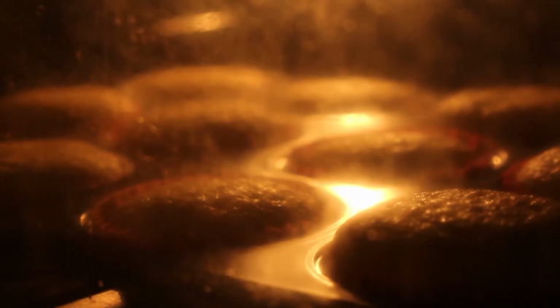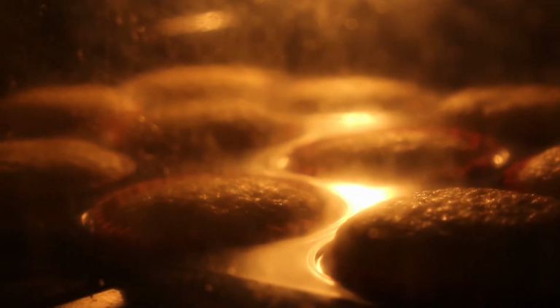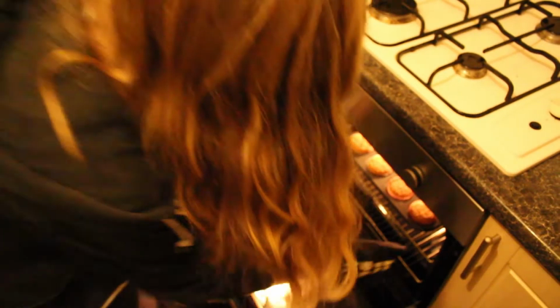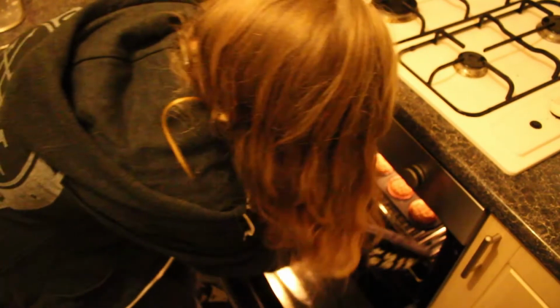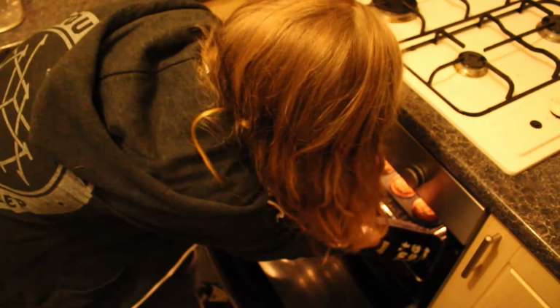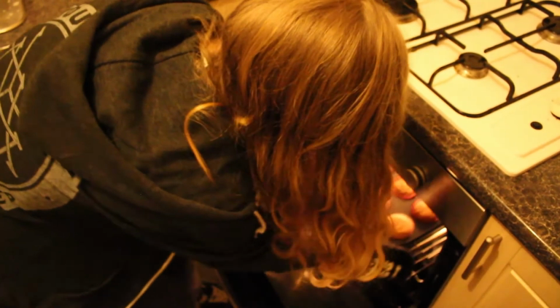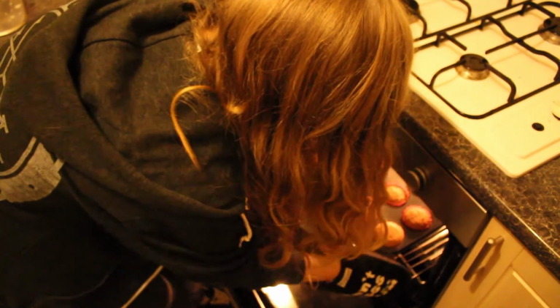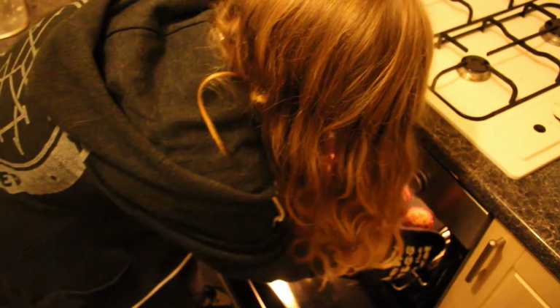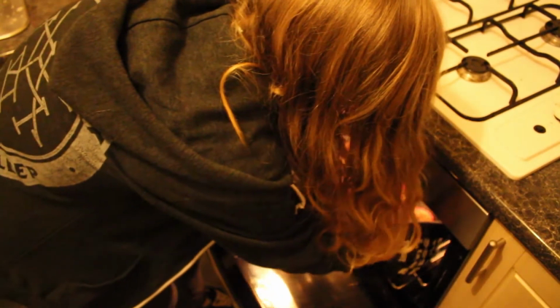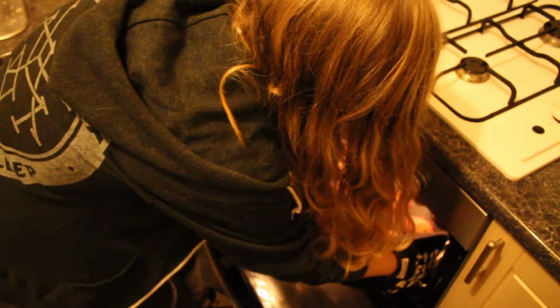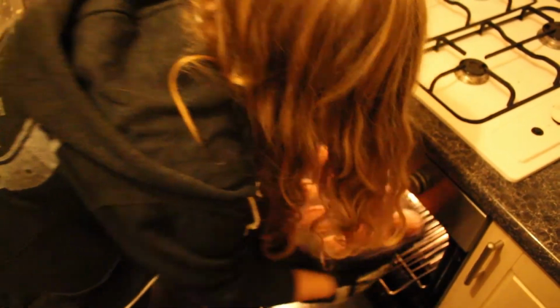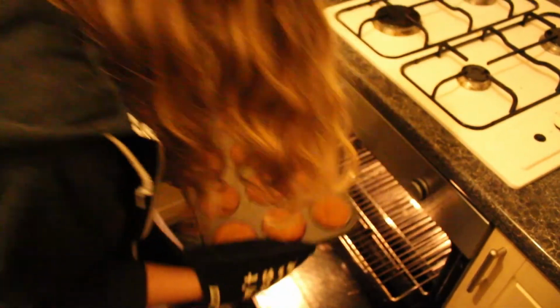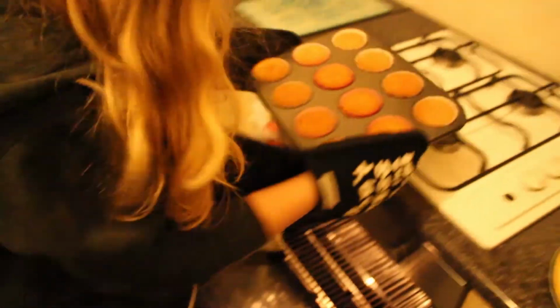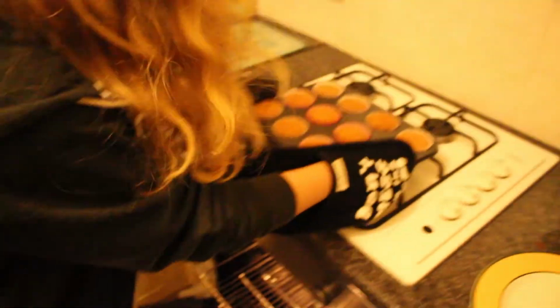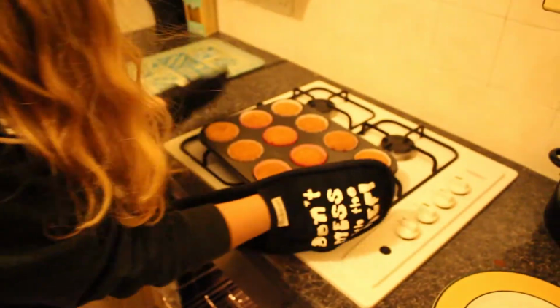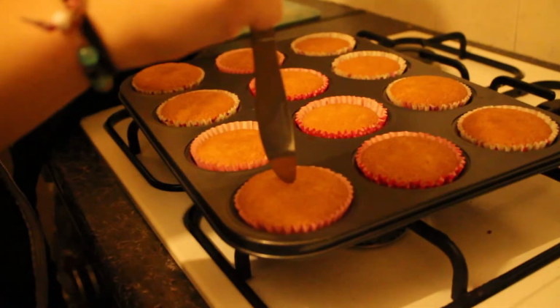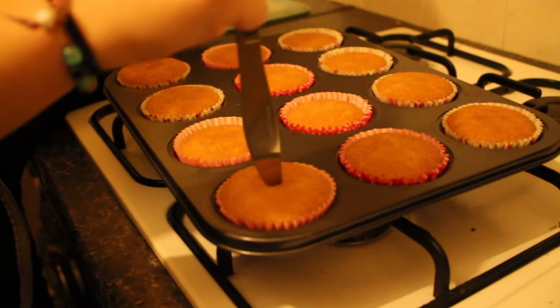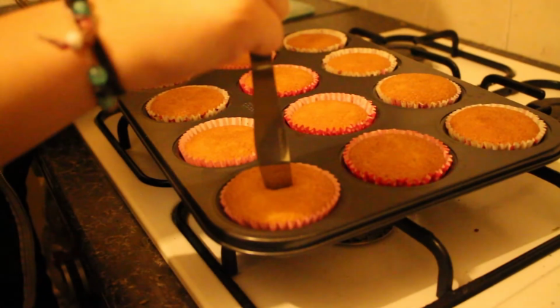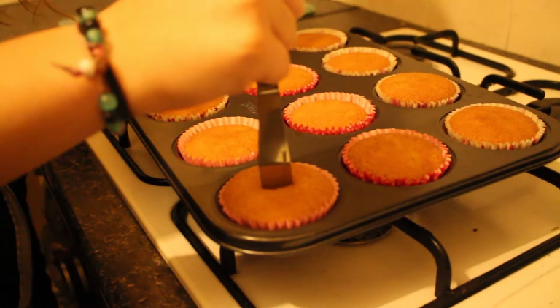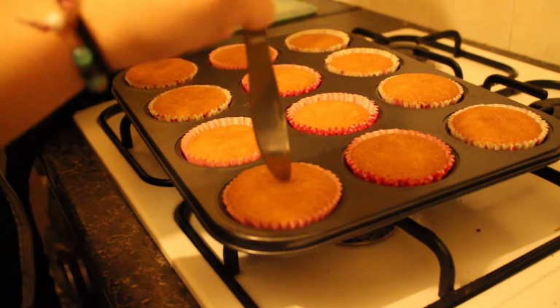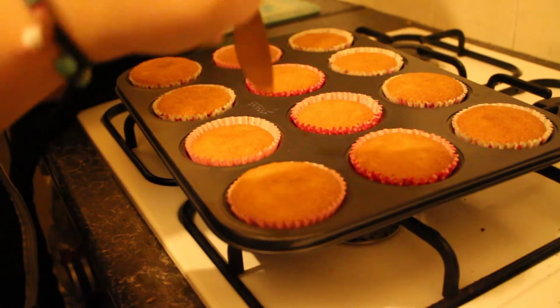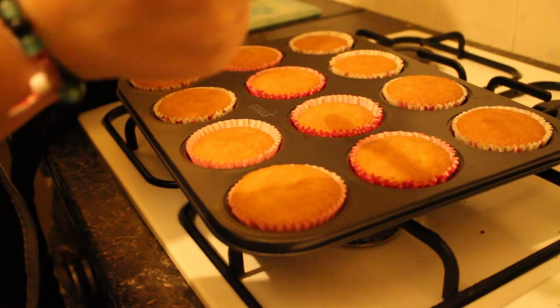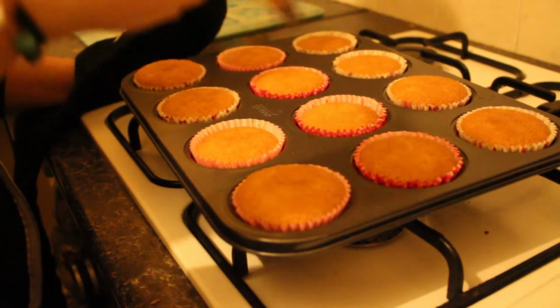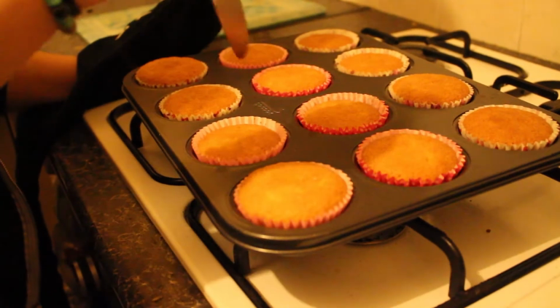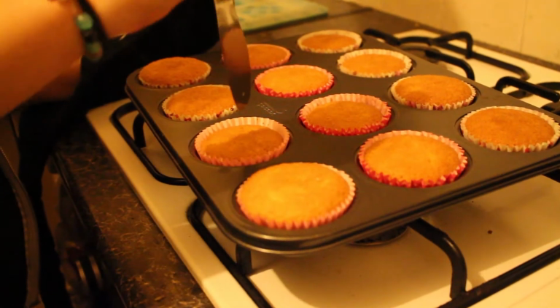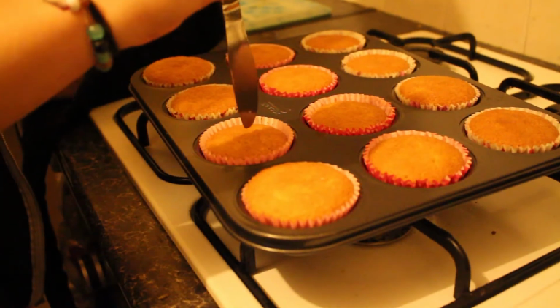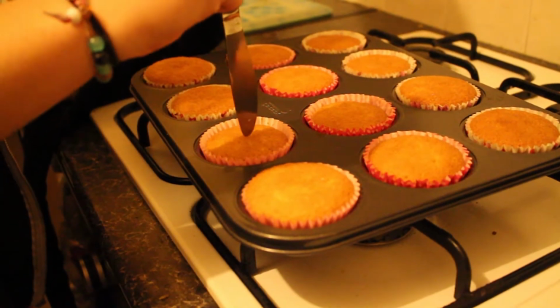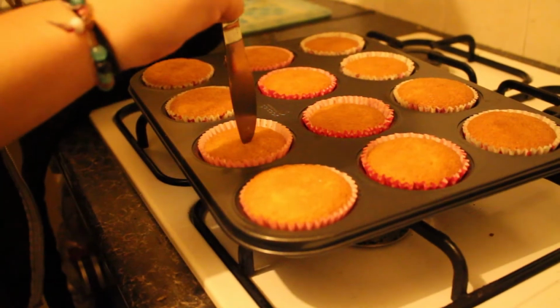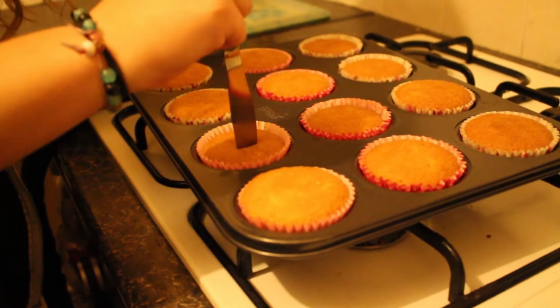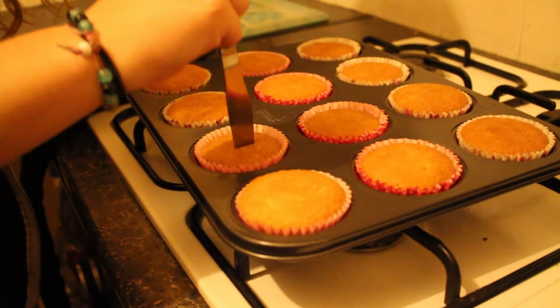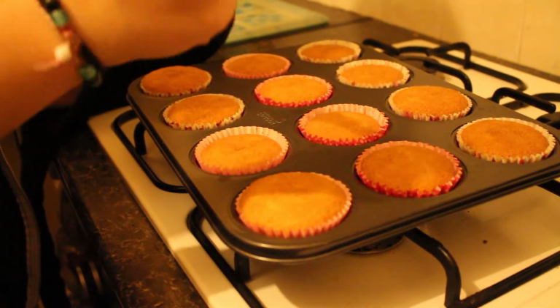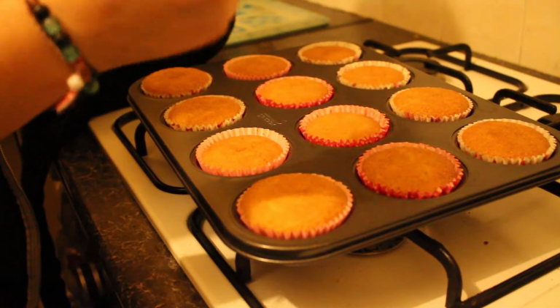When your cakes are golden brown, take them out of the oven and stab a skewer into each one. If it comes out clean then your cakes are cooked. If it comes out with some mixture on then your cakes are not cooked and you need to leave them in the oven for a little bit longer.